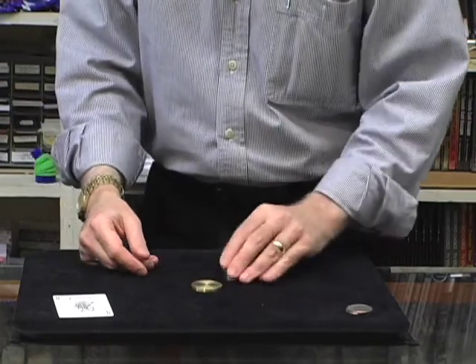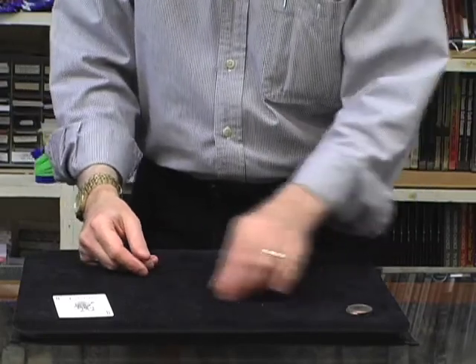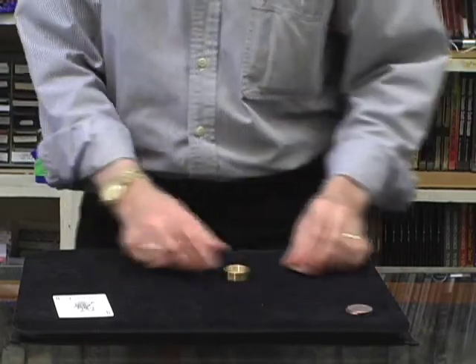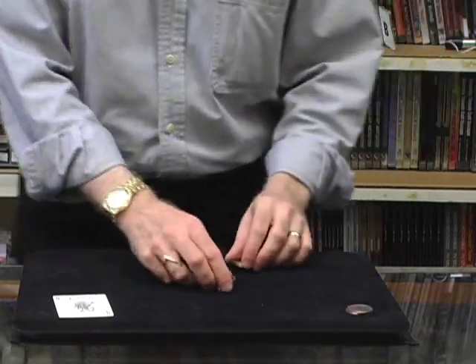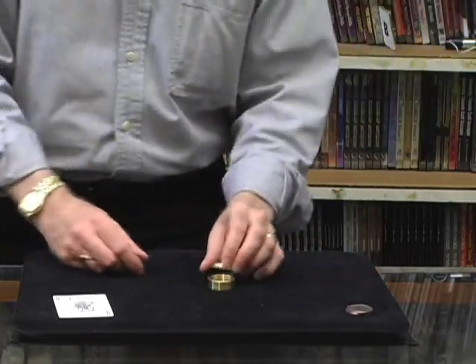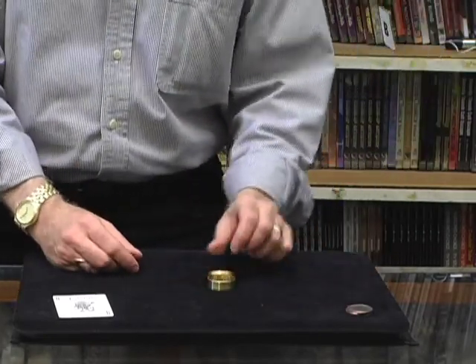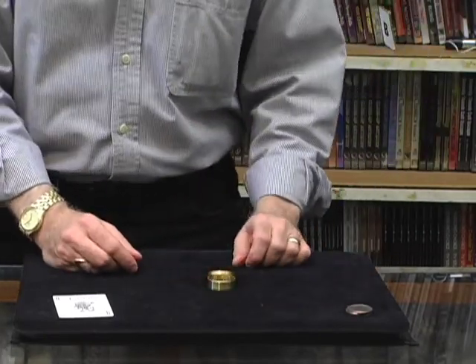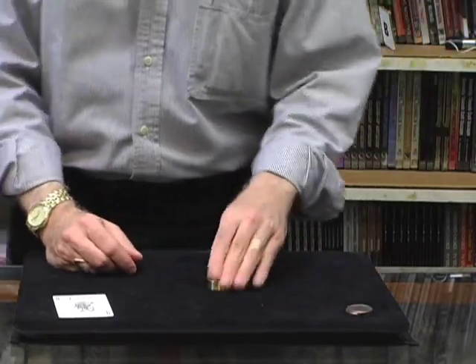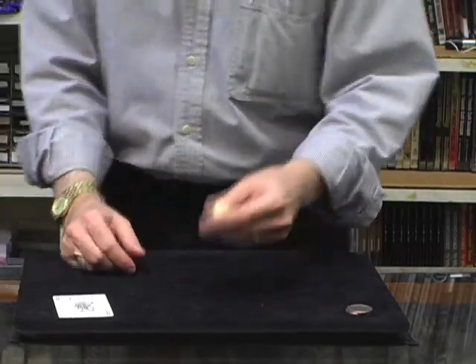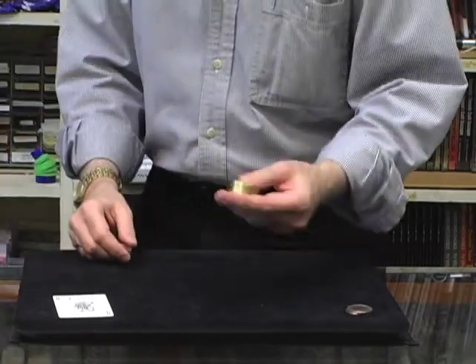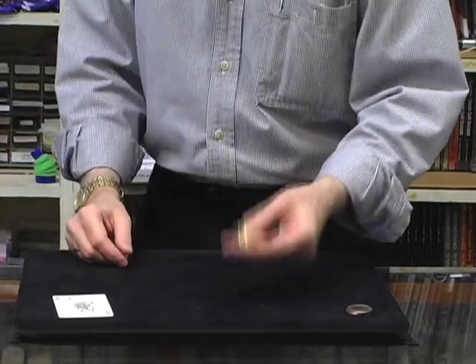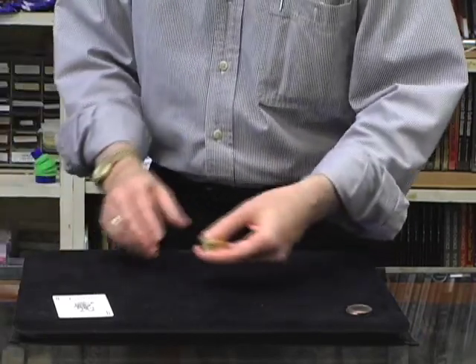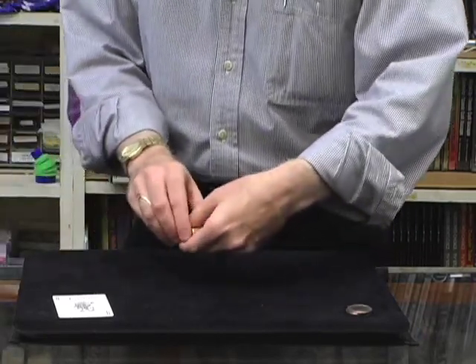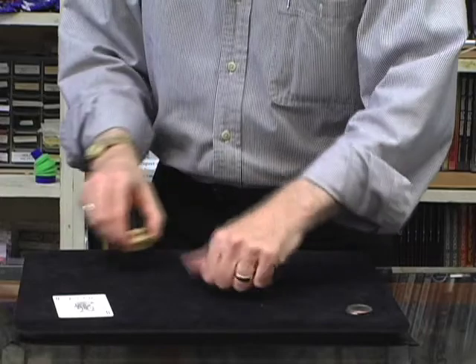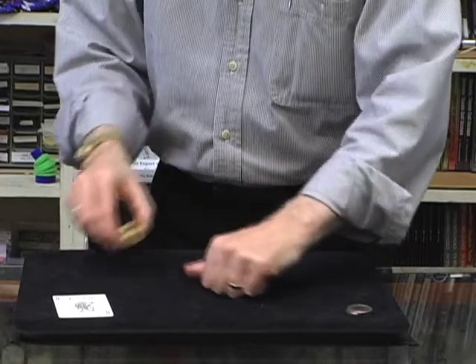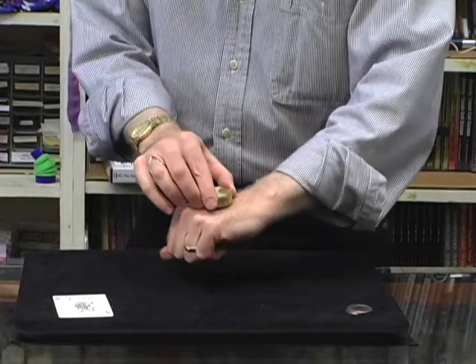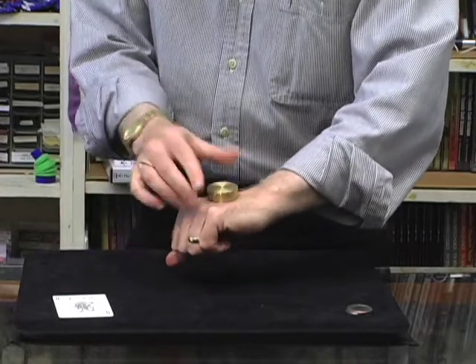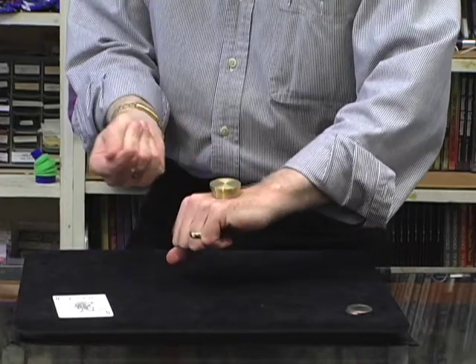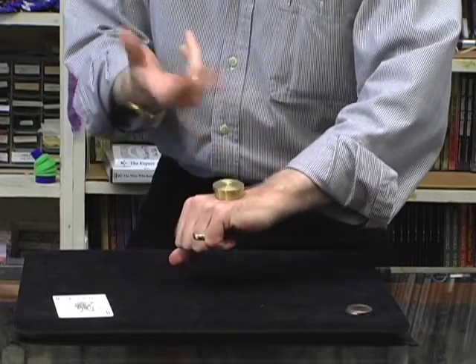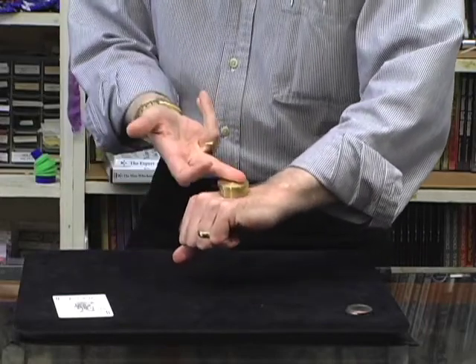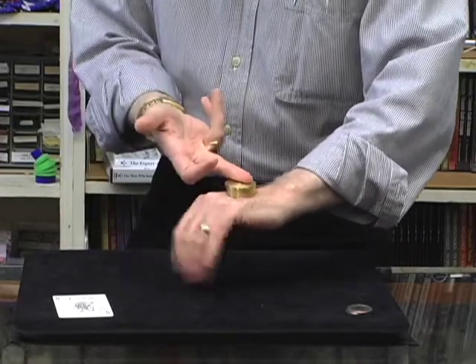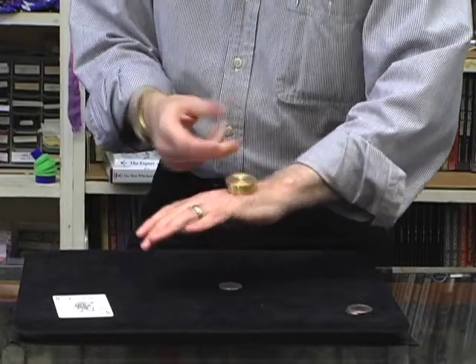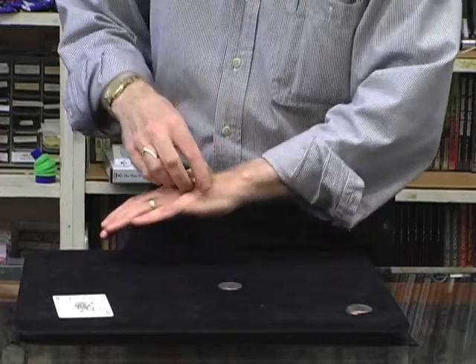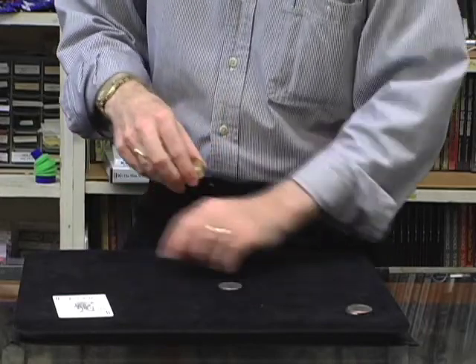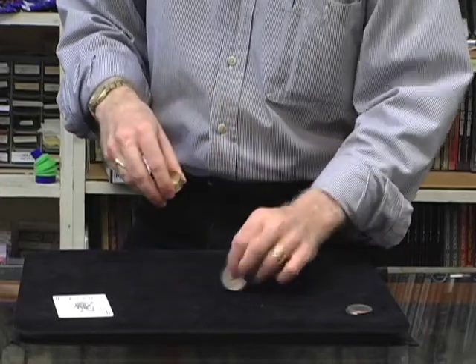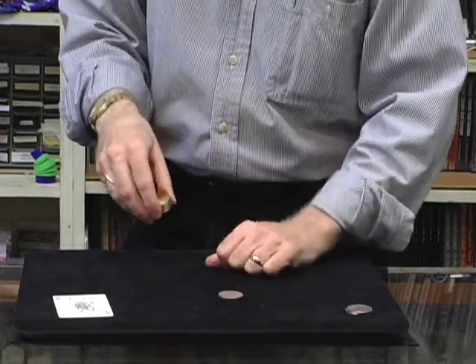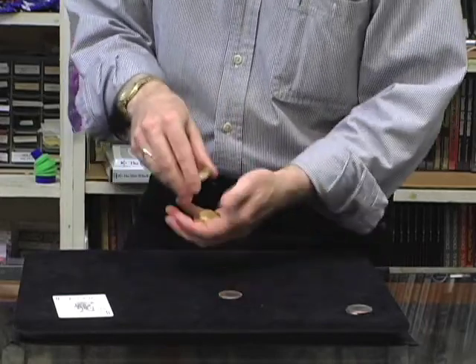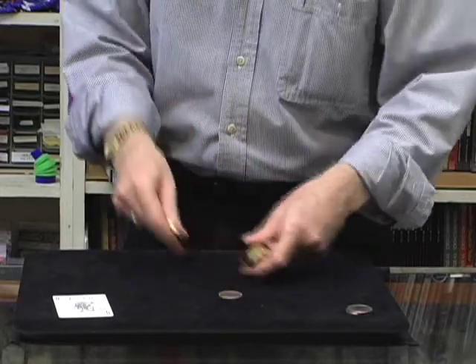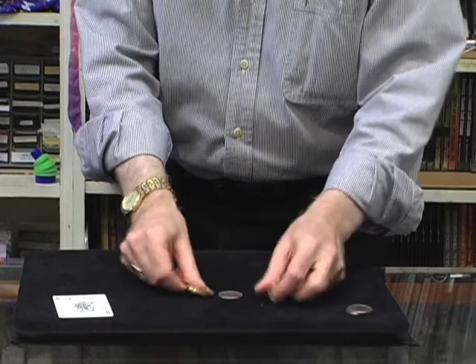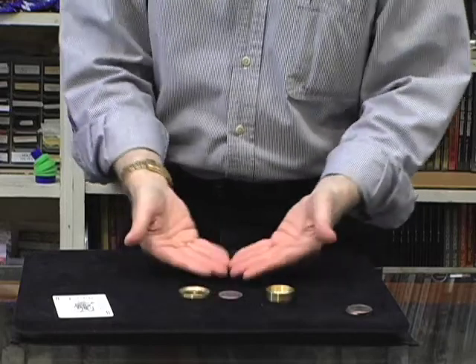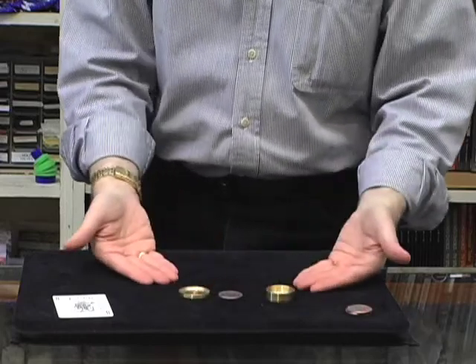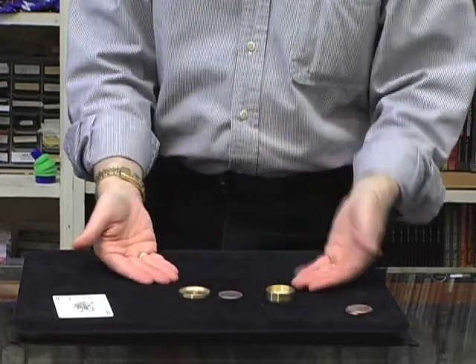Watch and don't blink. We've got the Okito Box and your ten assistants. We place it, we take it, we just snap — it melts right through your hand. If you blink, you miss that.